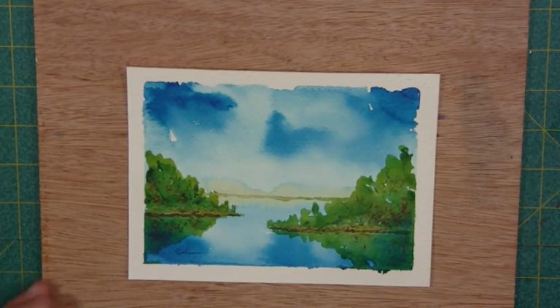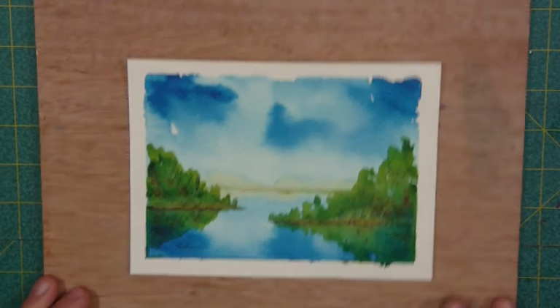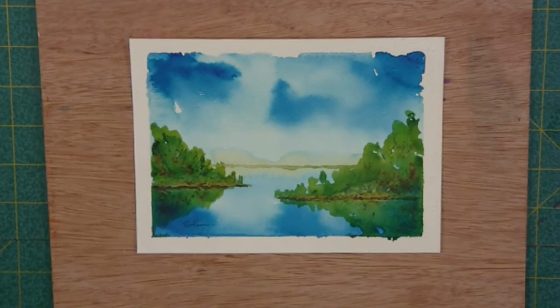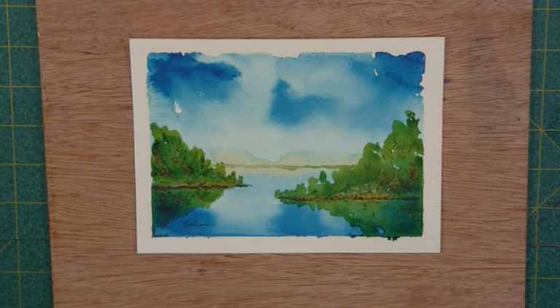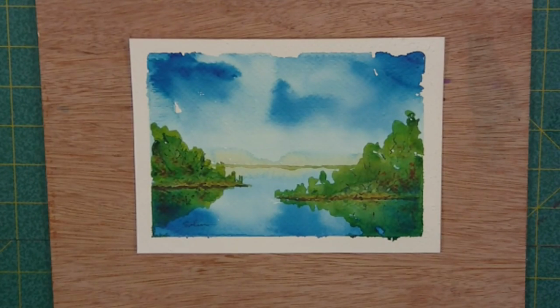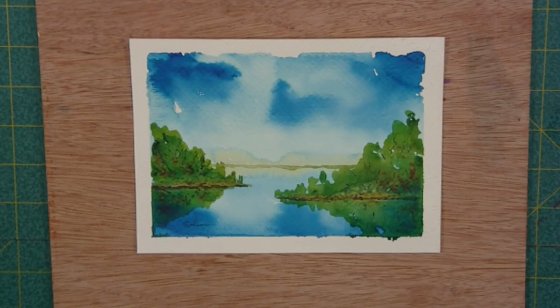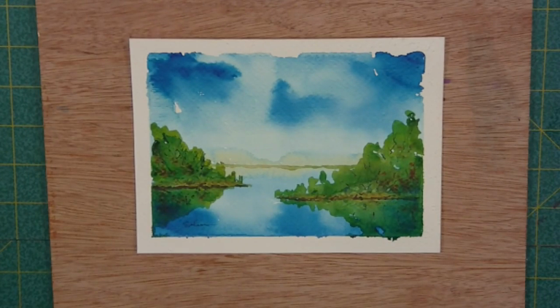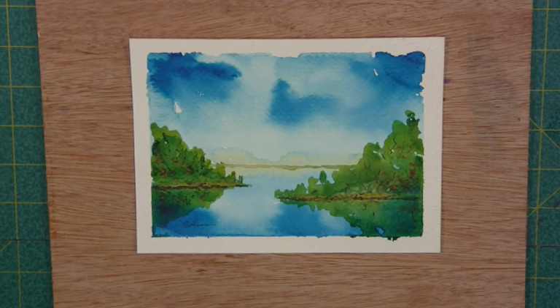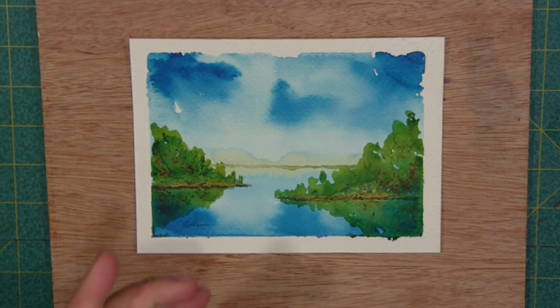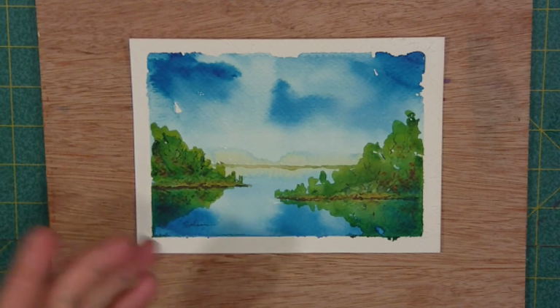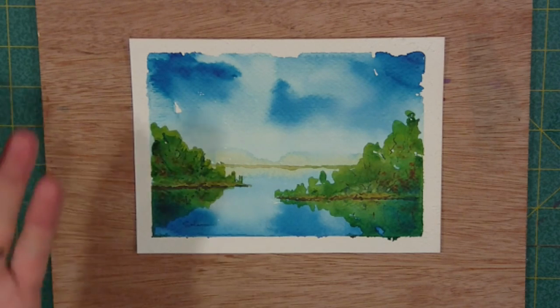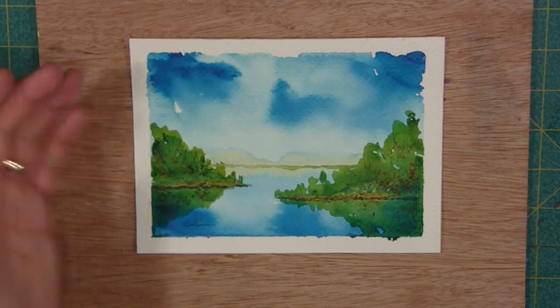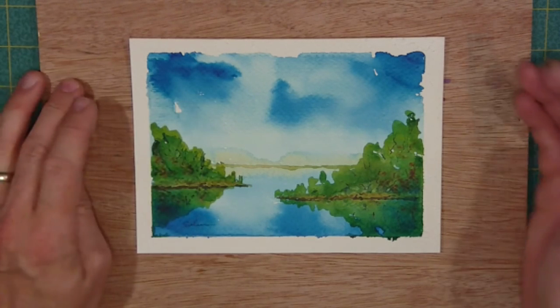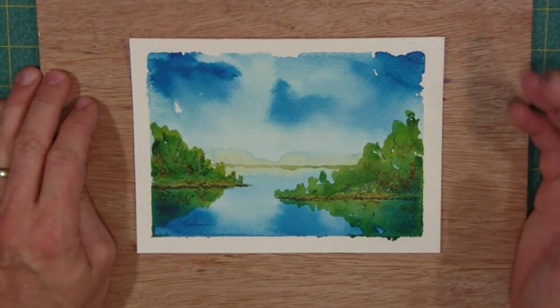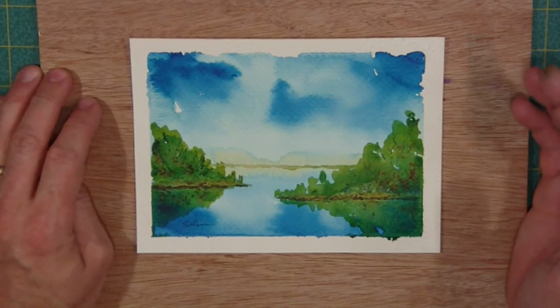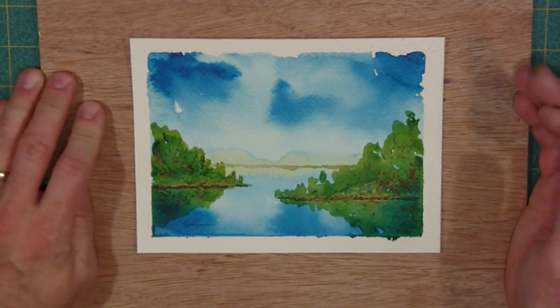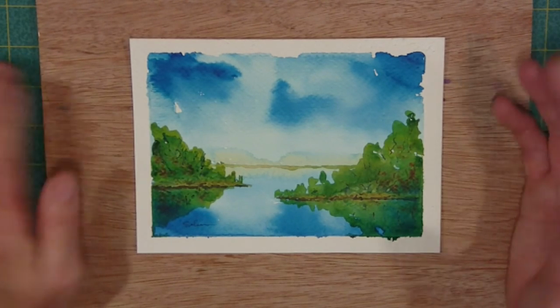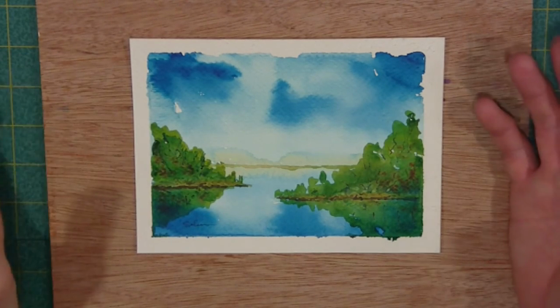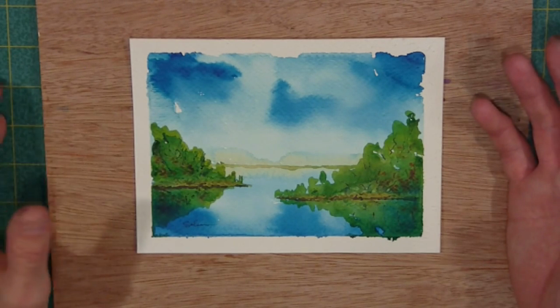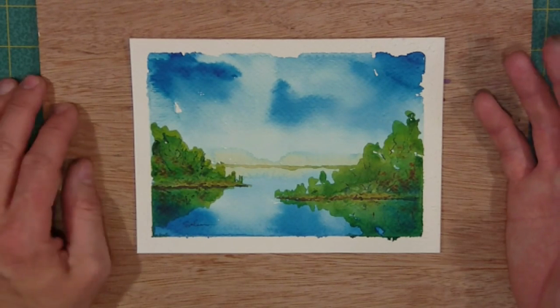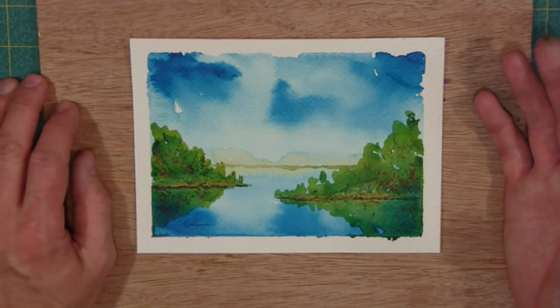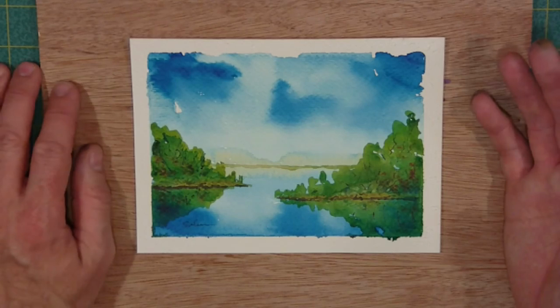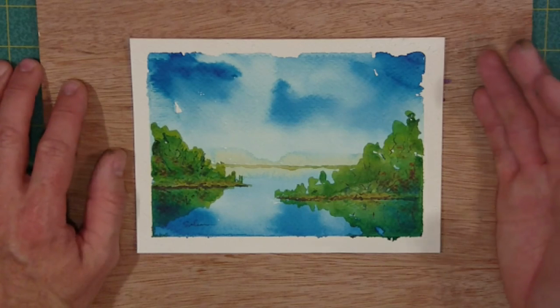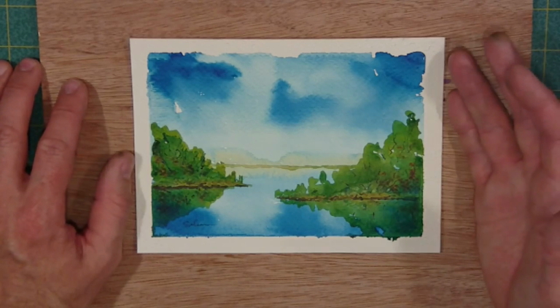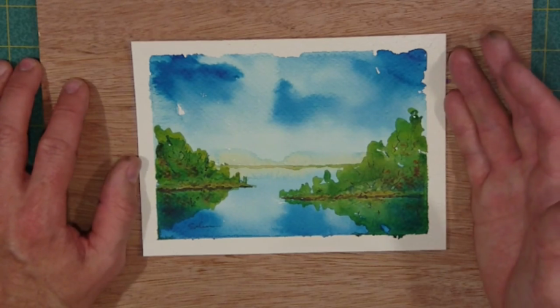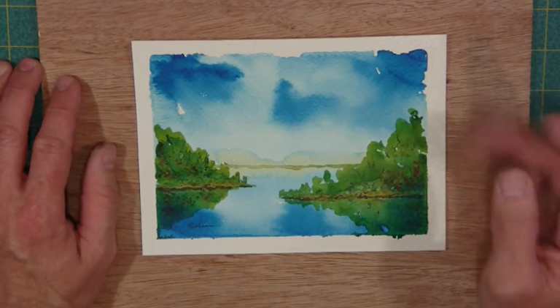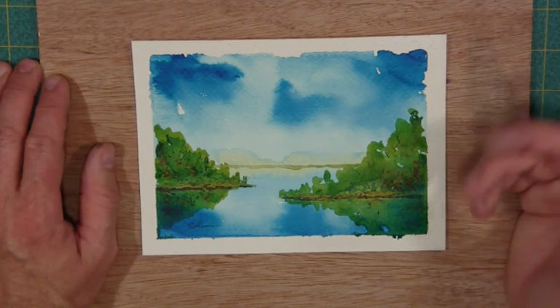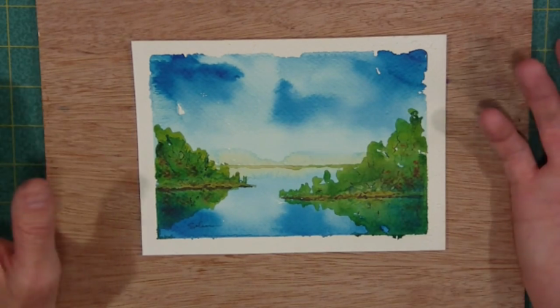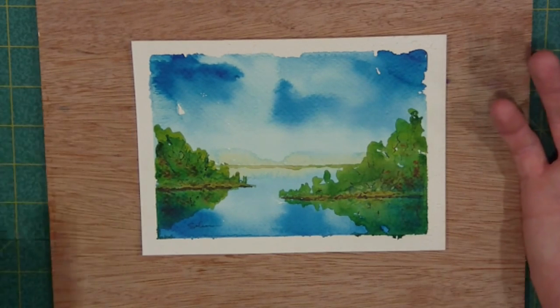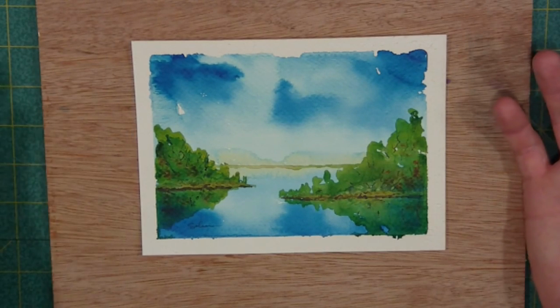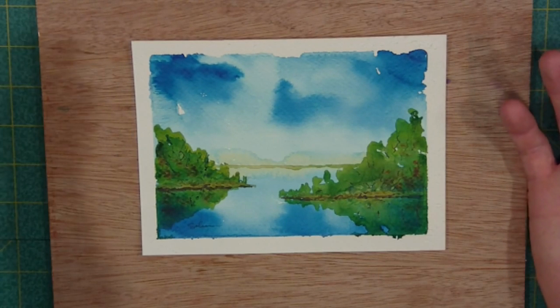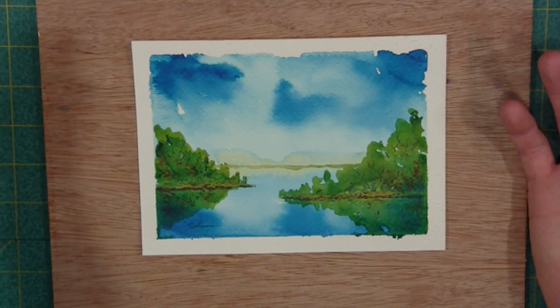I hope you like the video — give it a like if you did, share the video, and subscribe to my channel. I would love to see you back here painting with me in the studio again. That's all for now — have a good night.